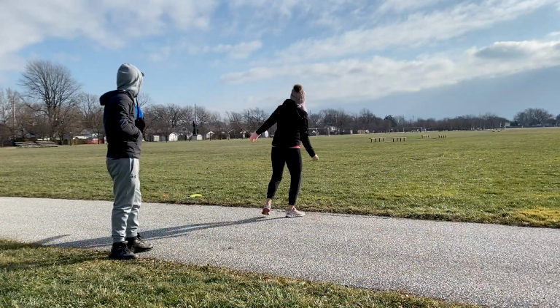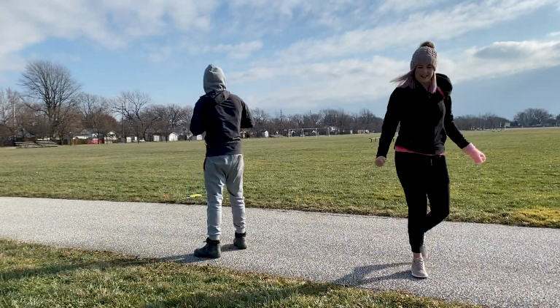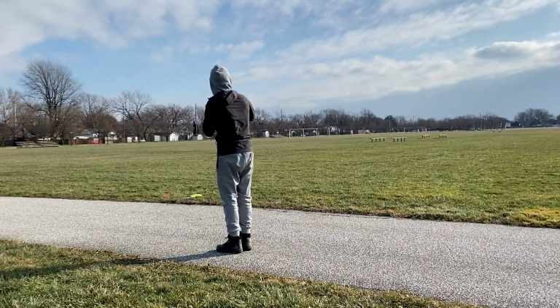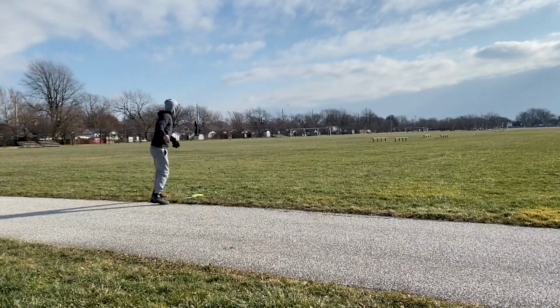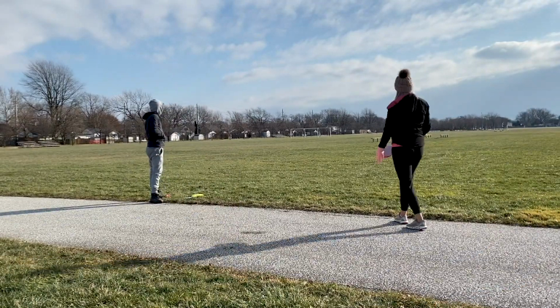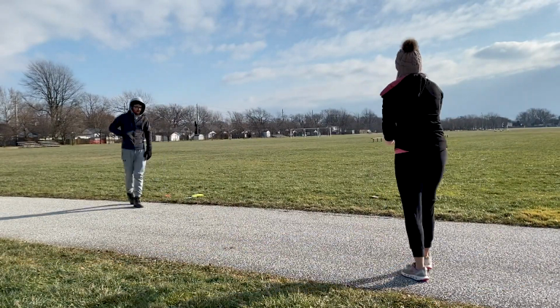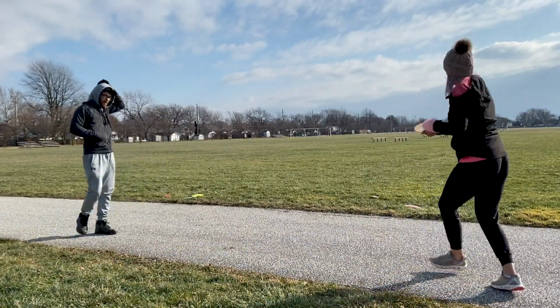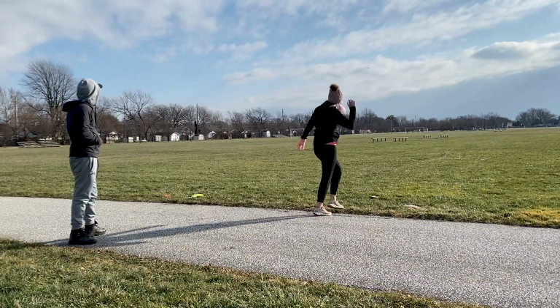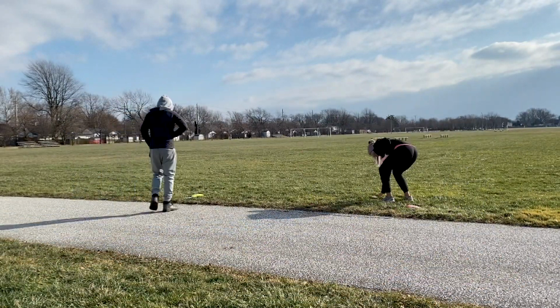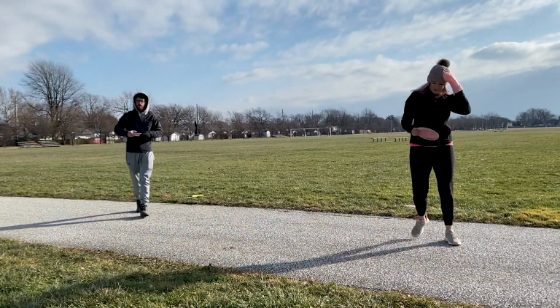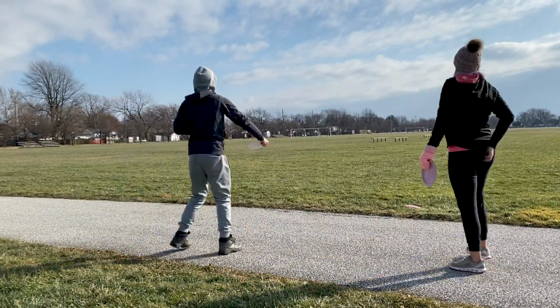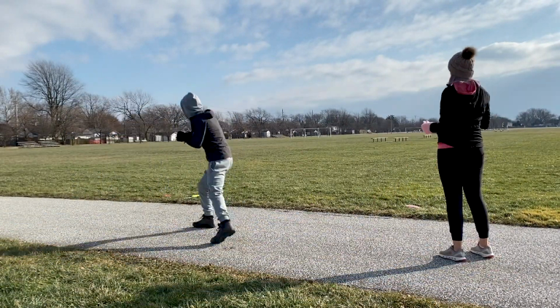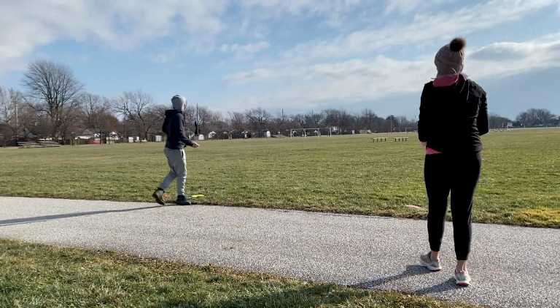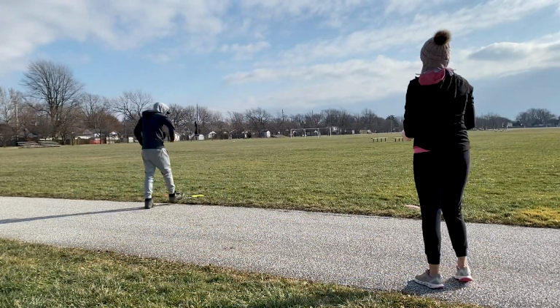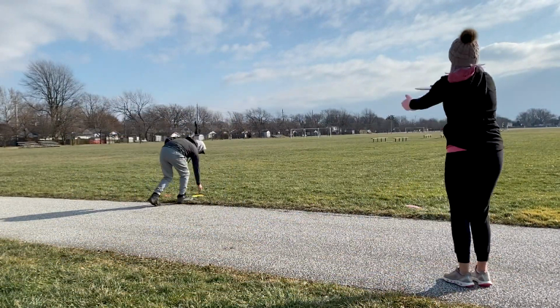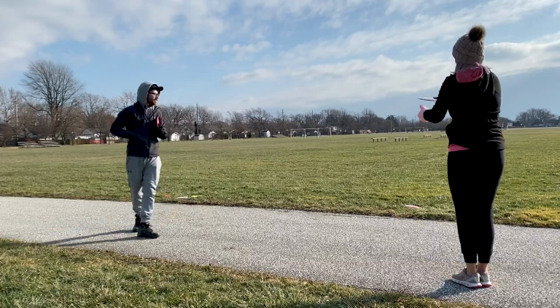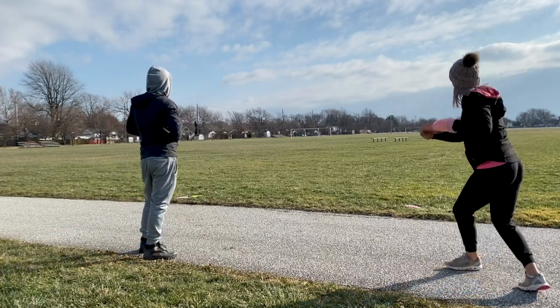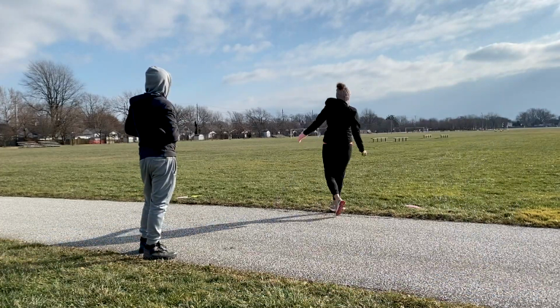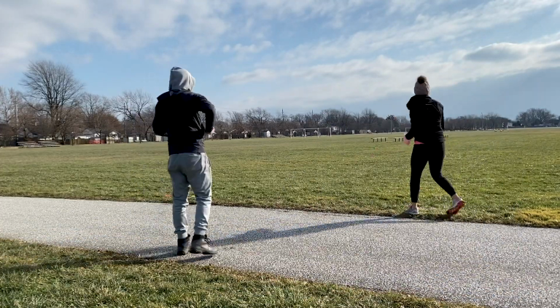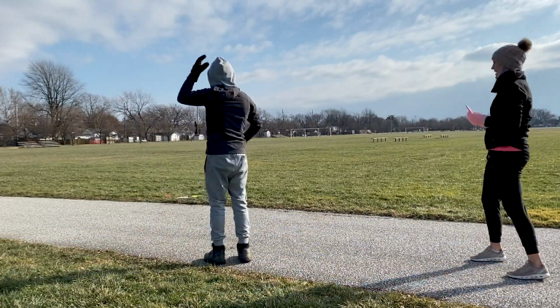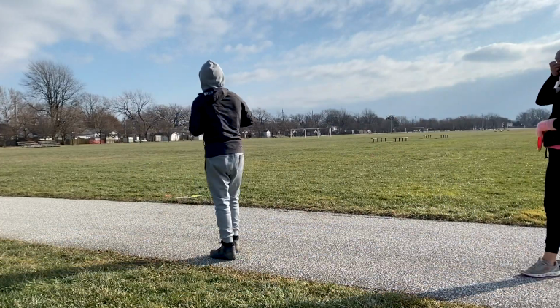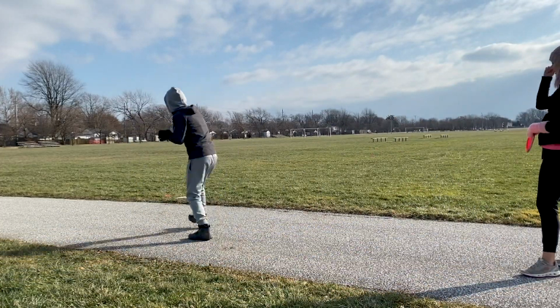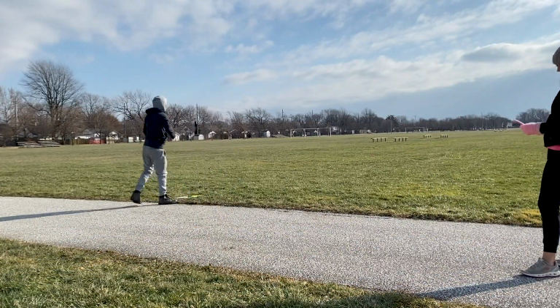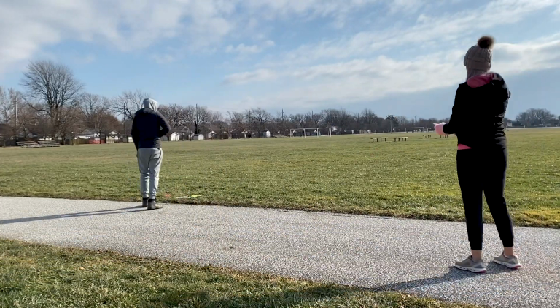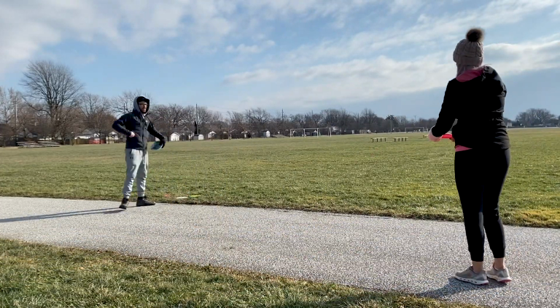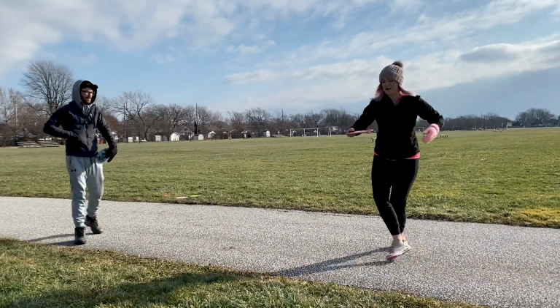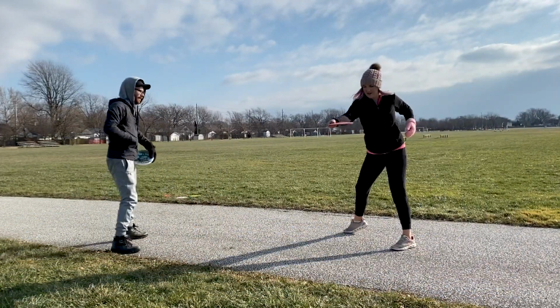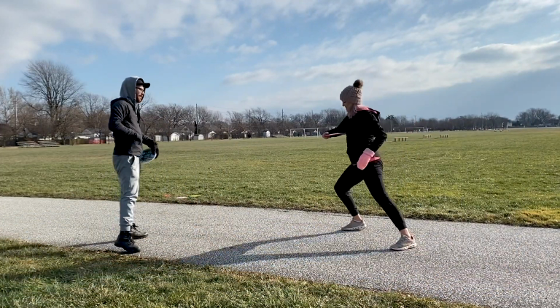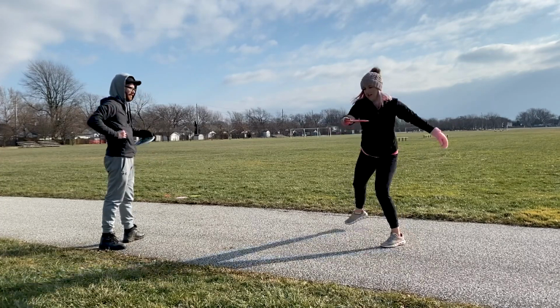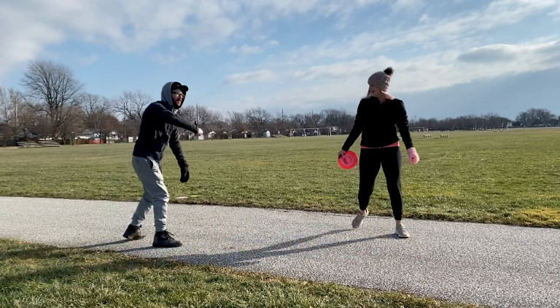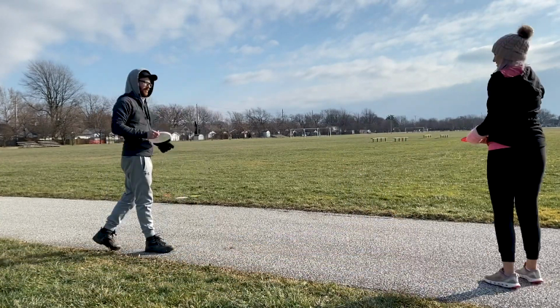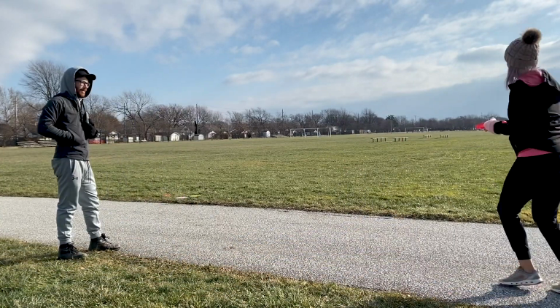The next few clips are slow-mos of my form from different angles, and we're just putting them in so they can be used for reference. I recommend having a lot of slow-mos of your form just to see how it changes over time.